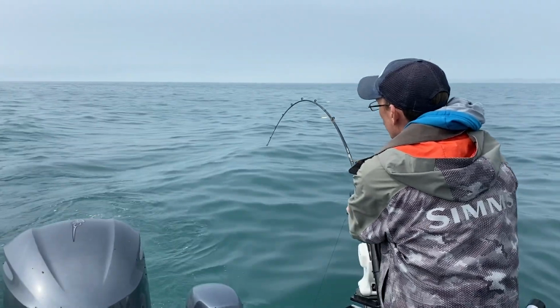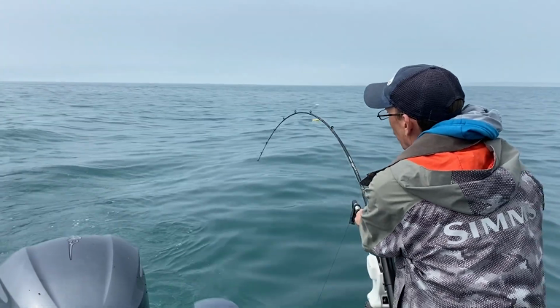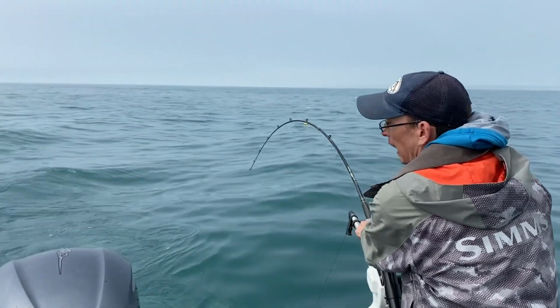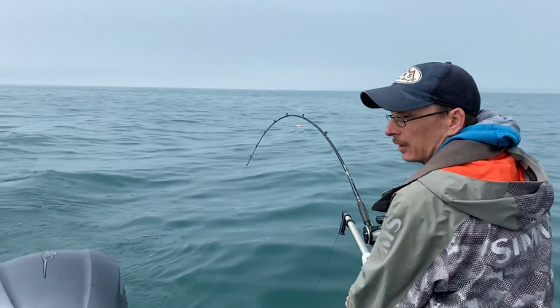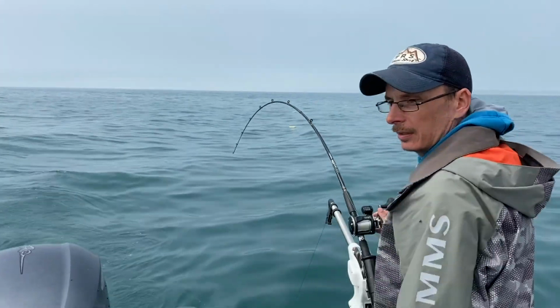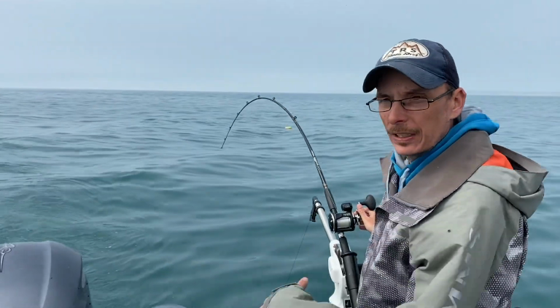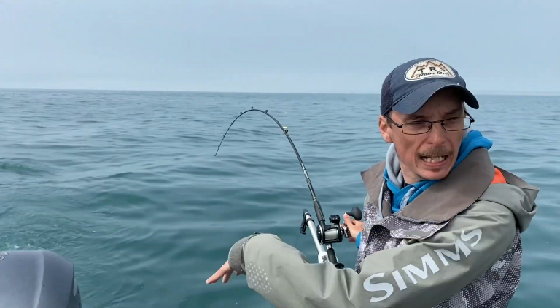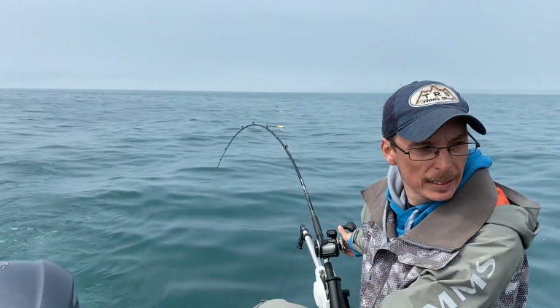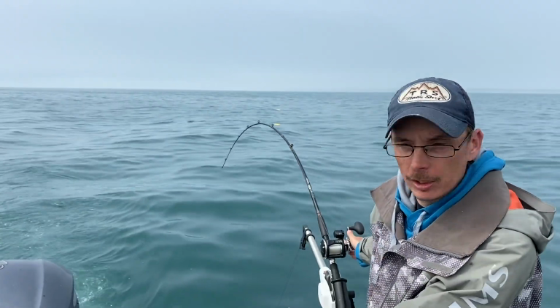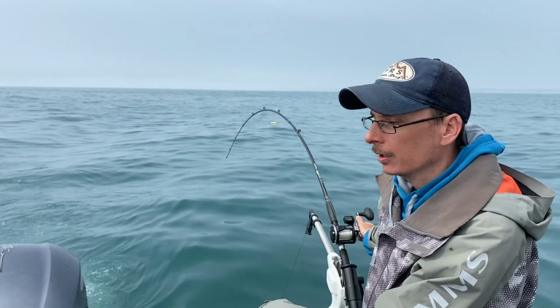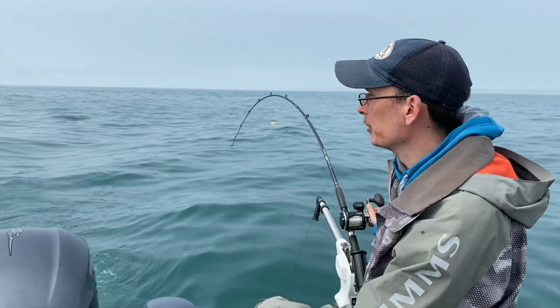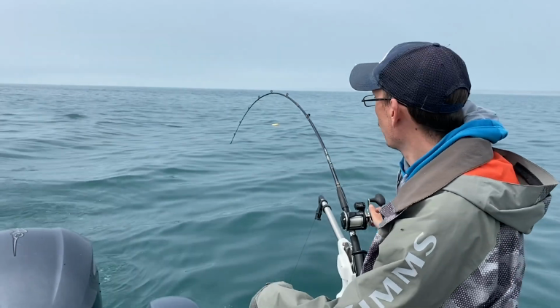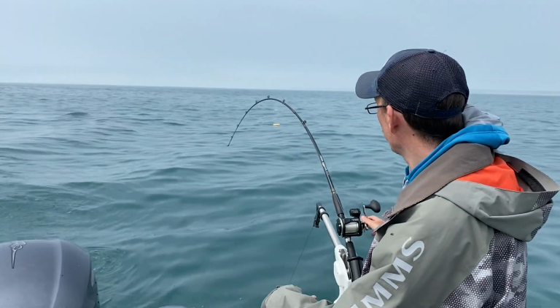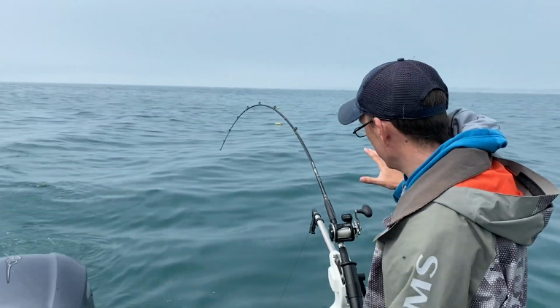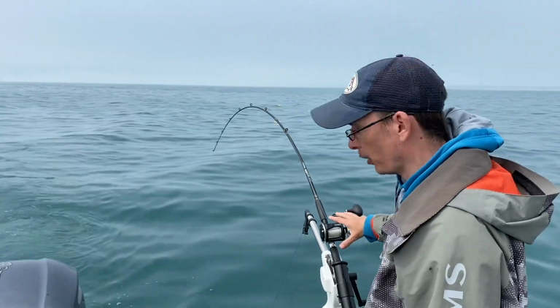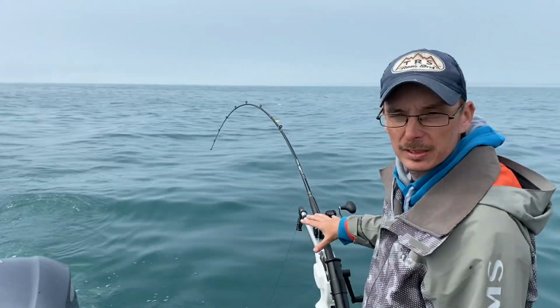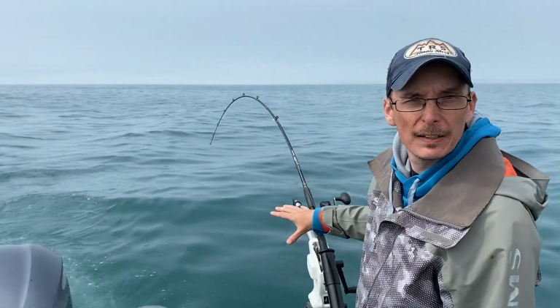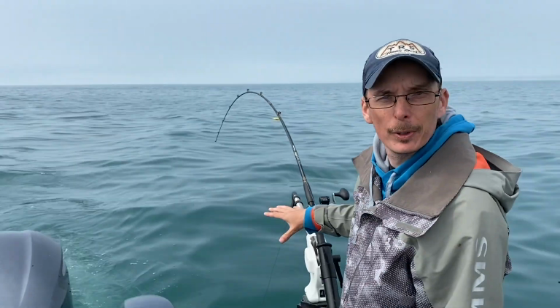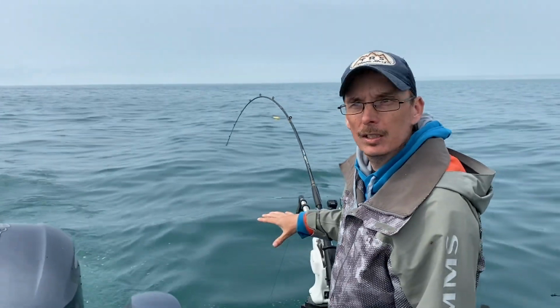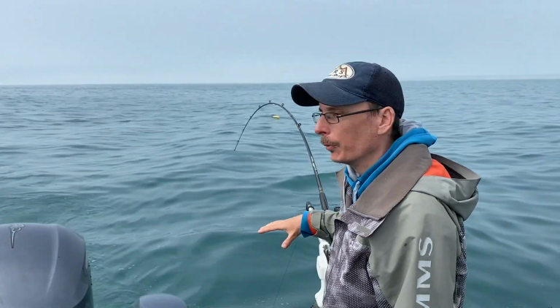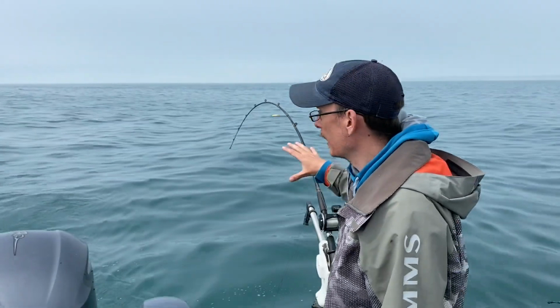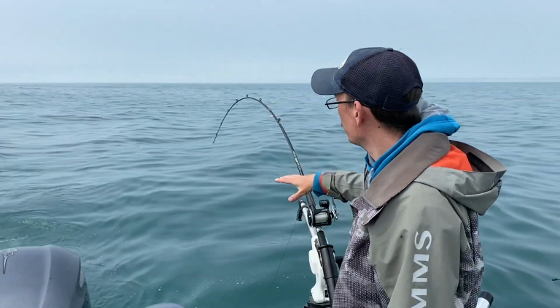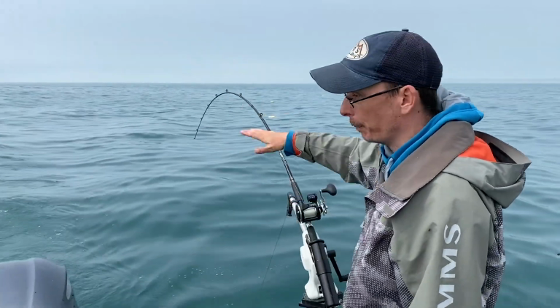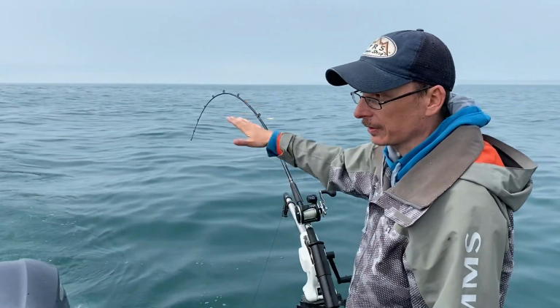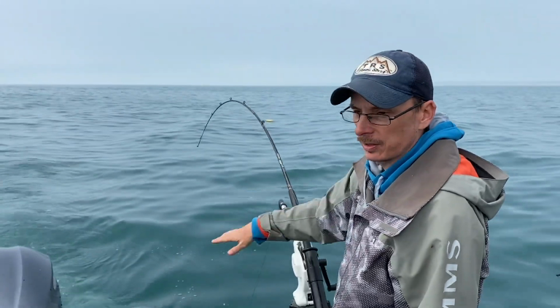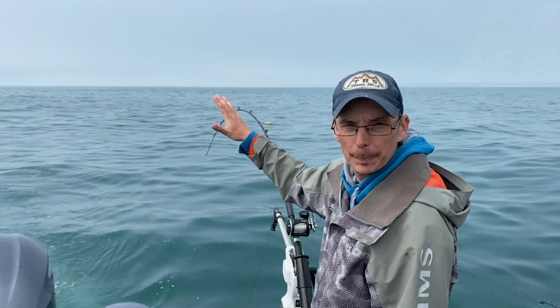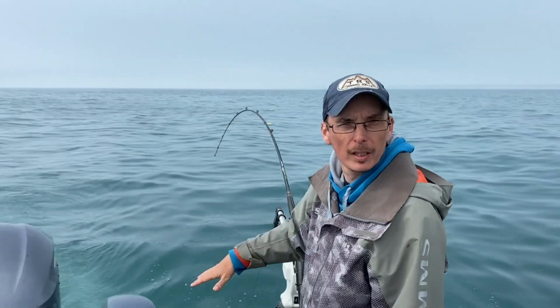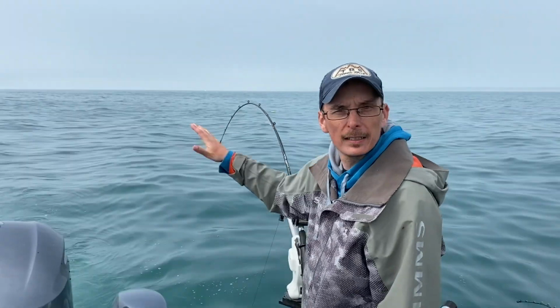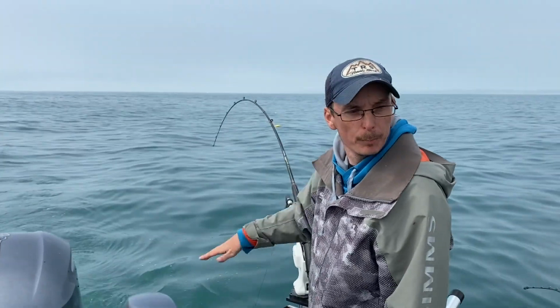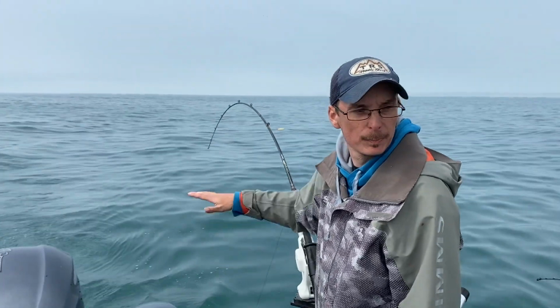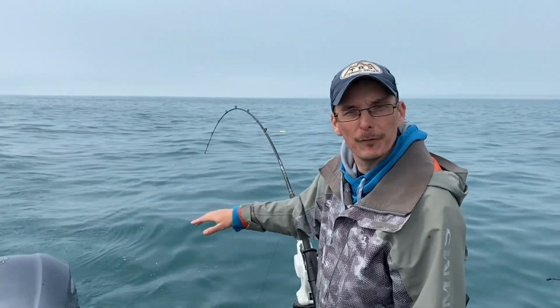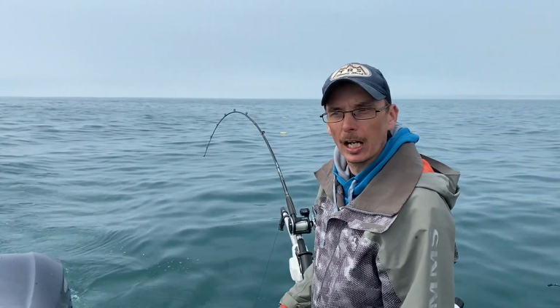Now we've got a bottom bait which is a flasher fly down about 65 feet on the rigger, and we've got a bait that's going to slide up and down the line approximately halfway down.